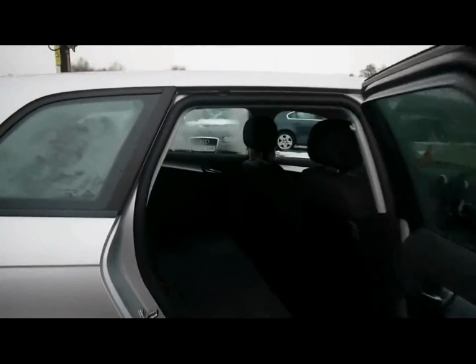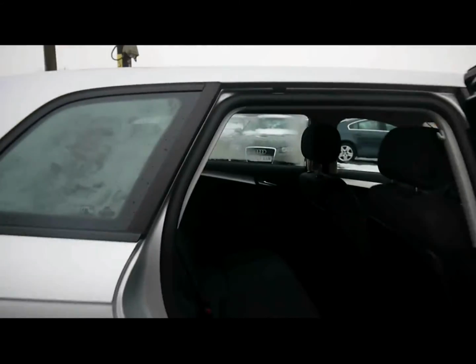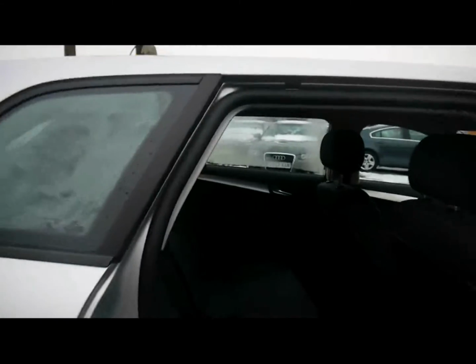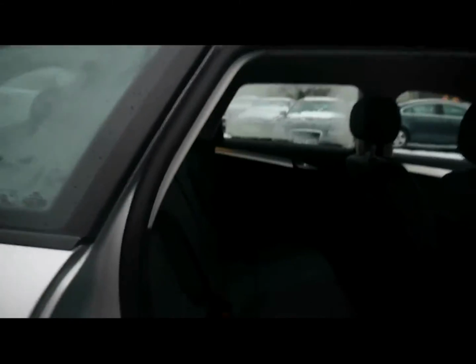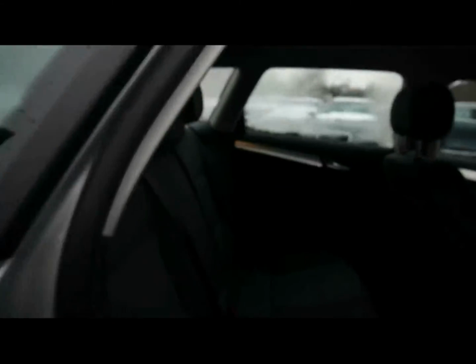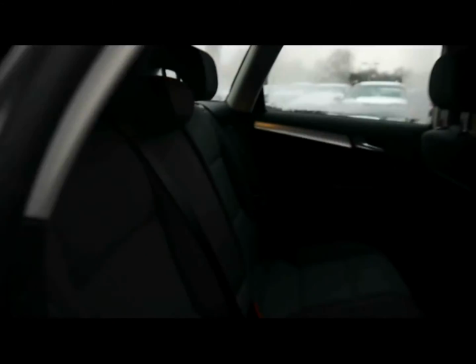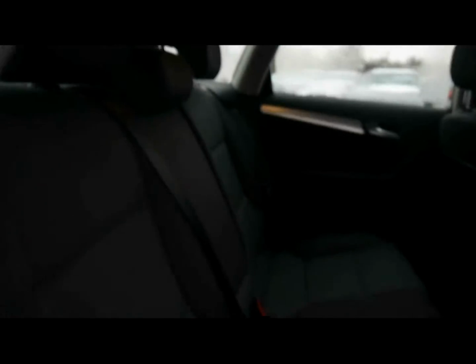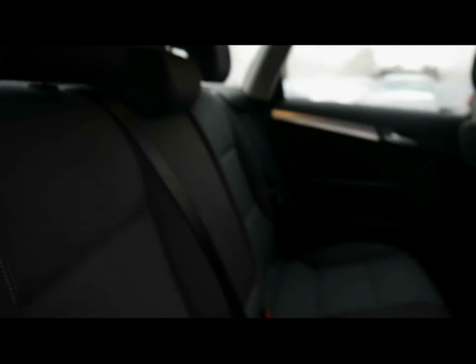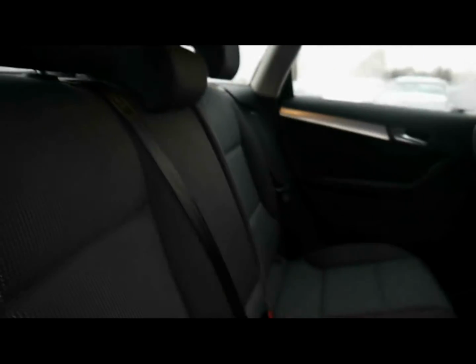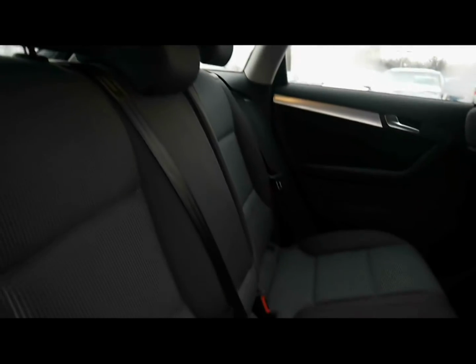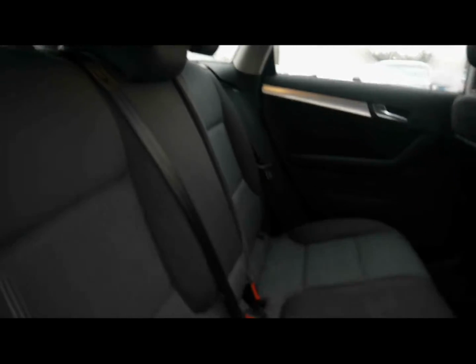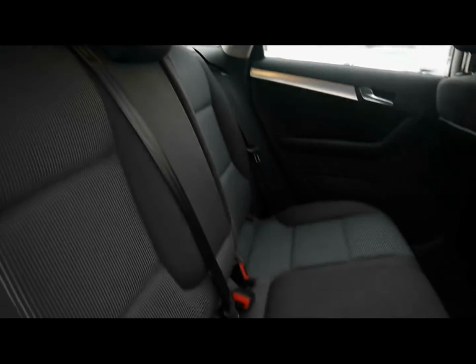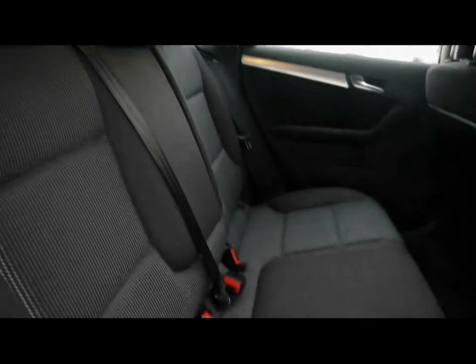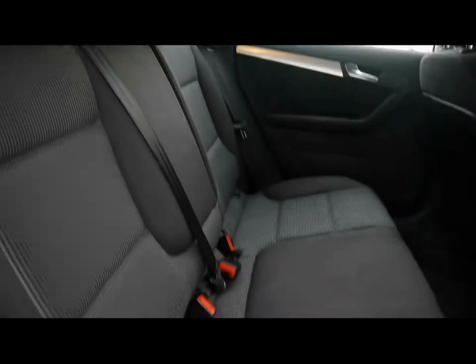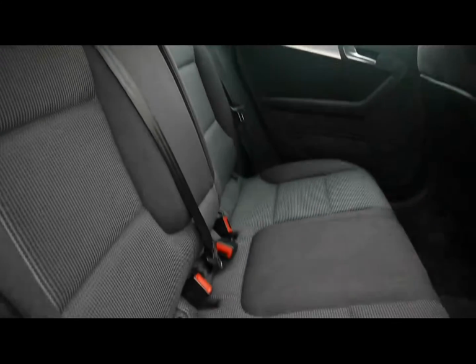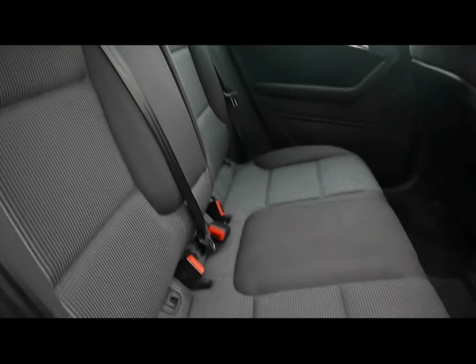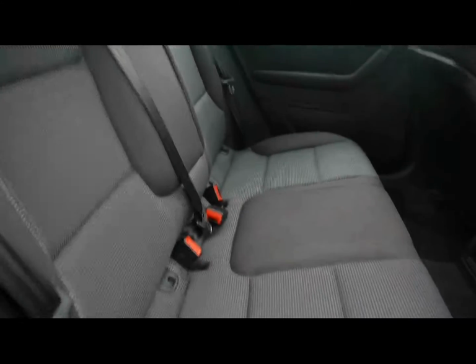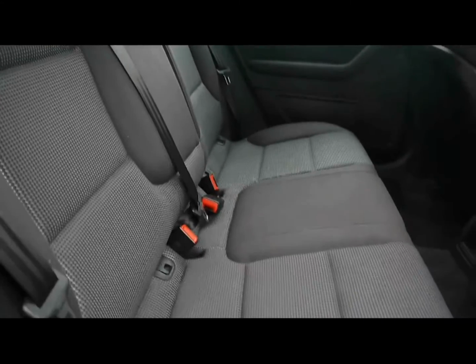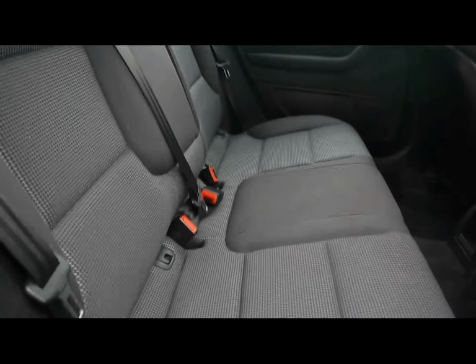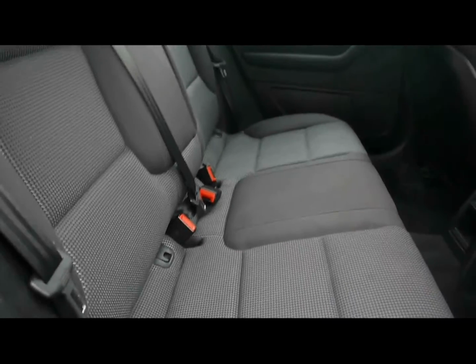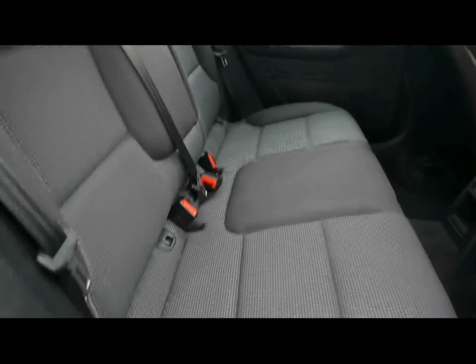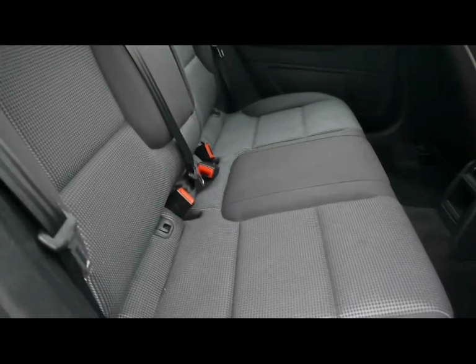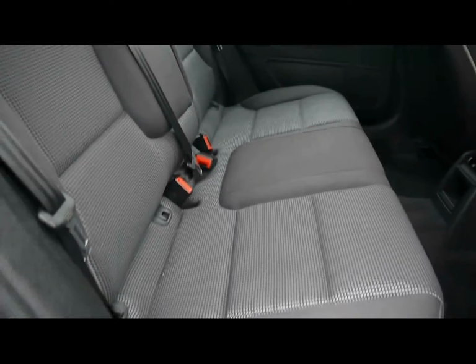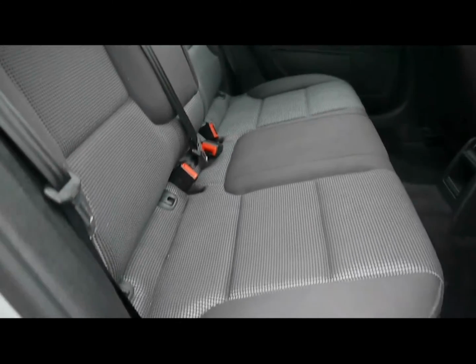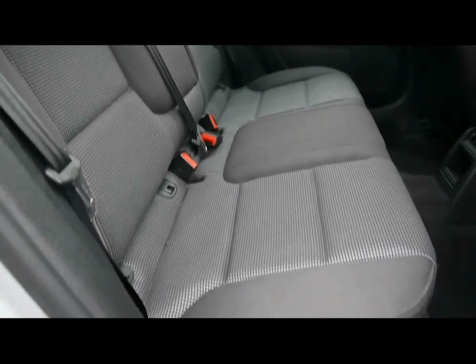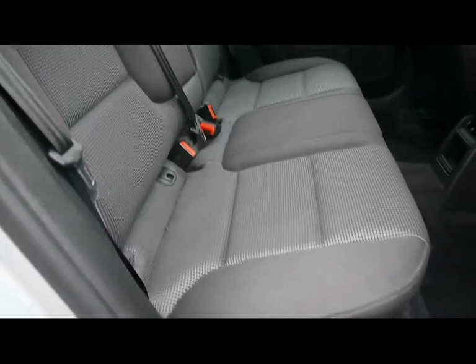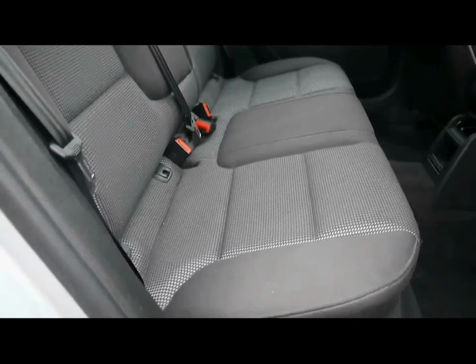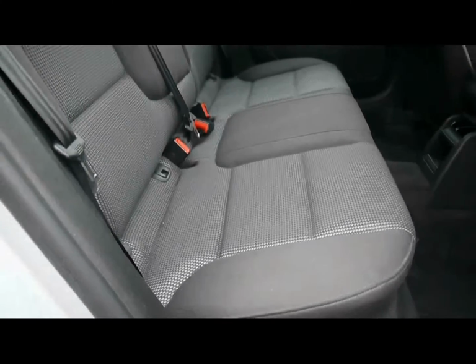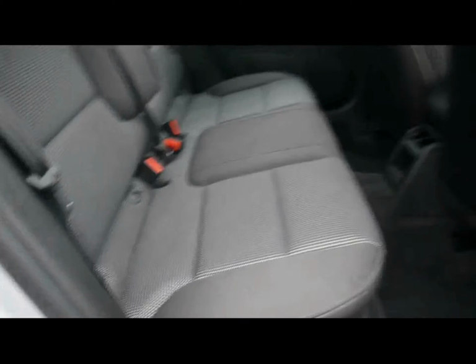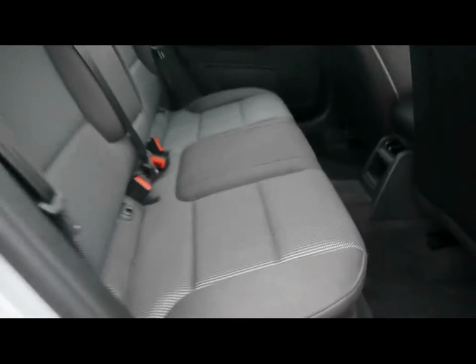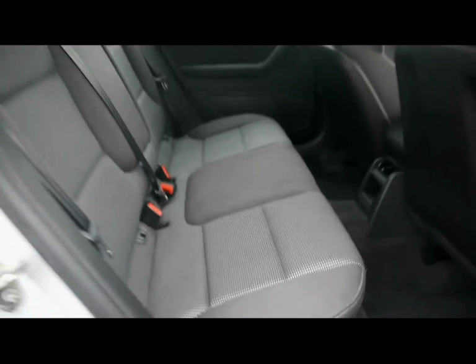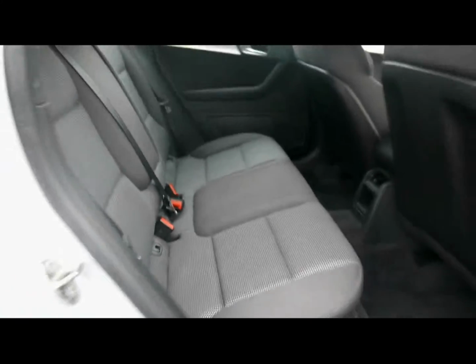Inside the car we've got full cloth upholstery, very nicely looked after. There are no rips, tears or stains to the seats front or back.